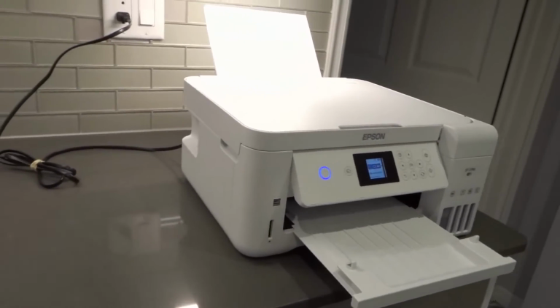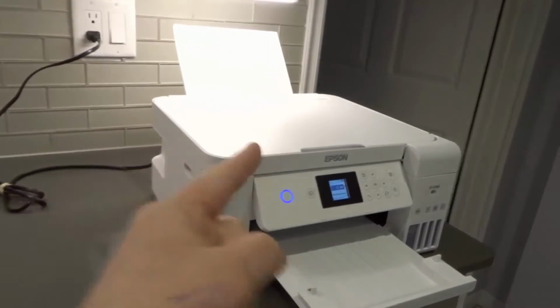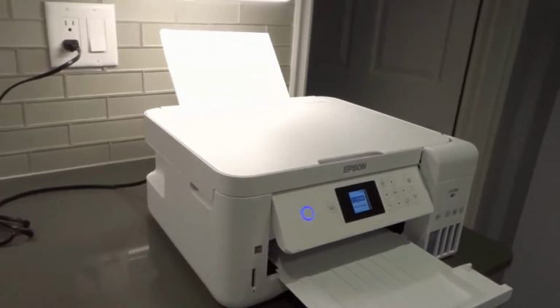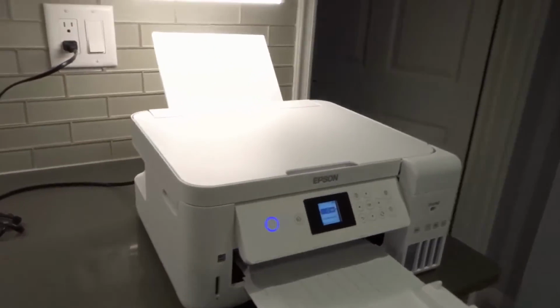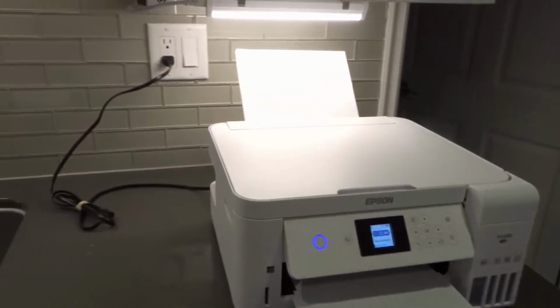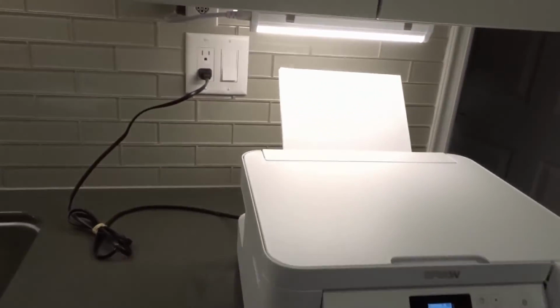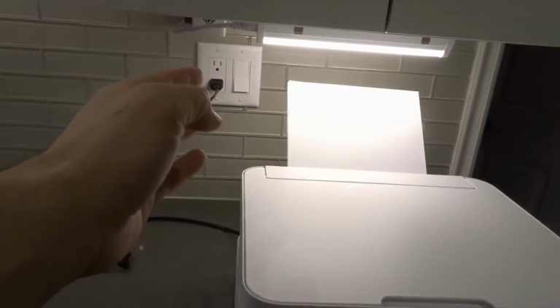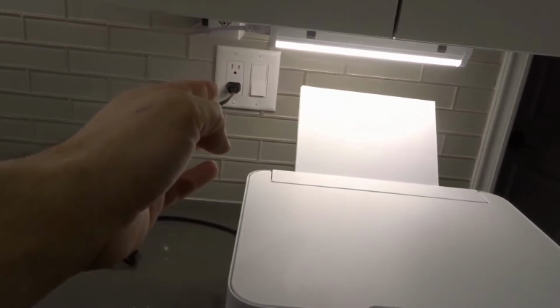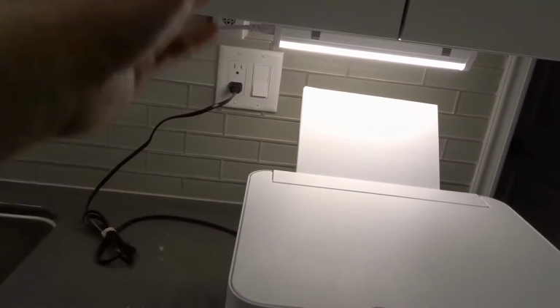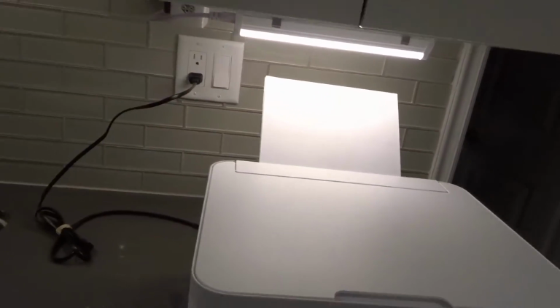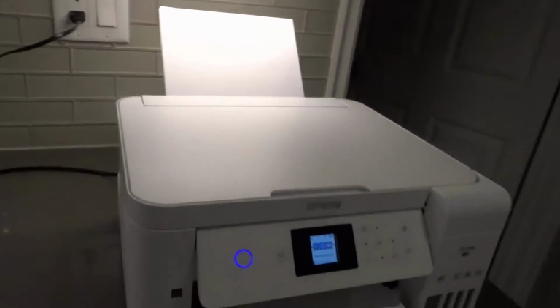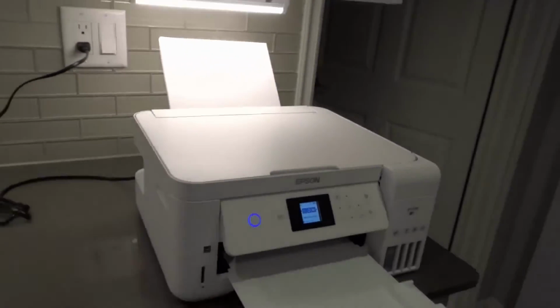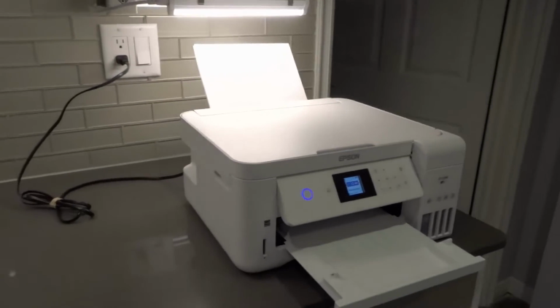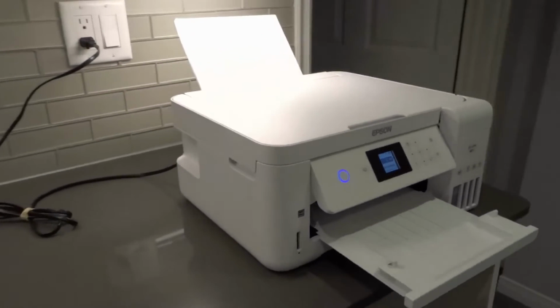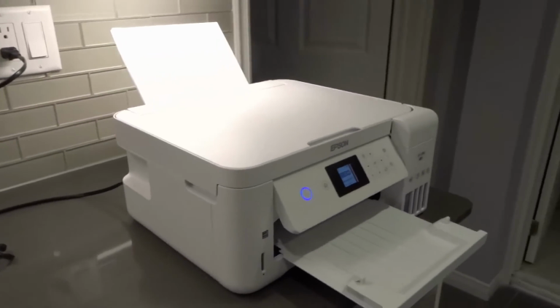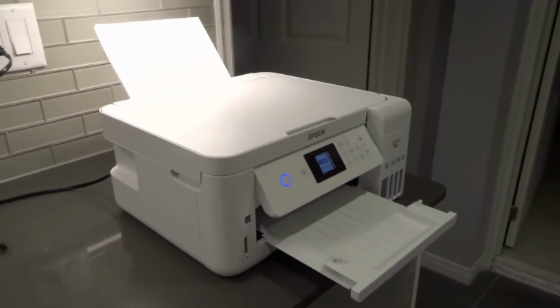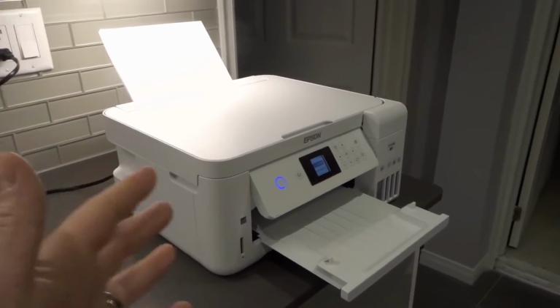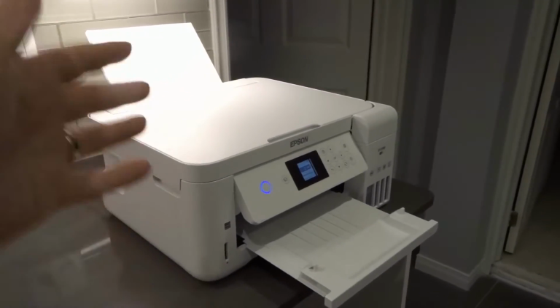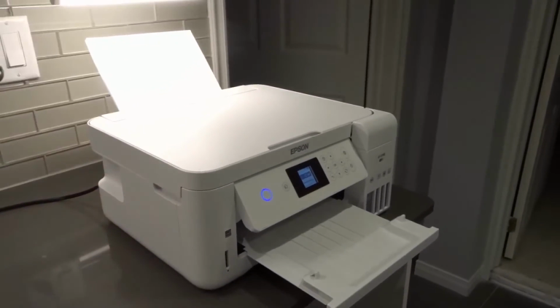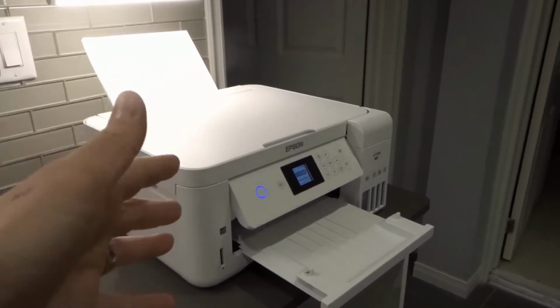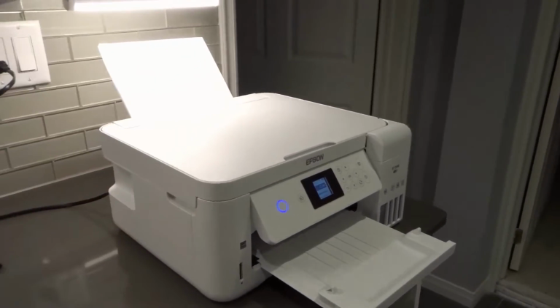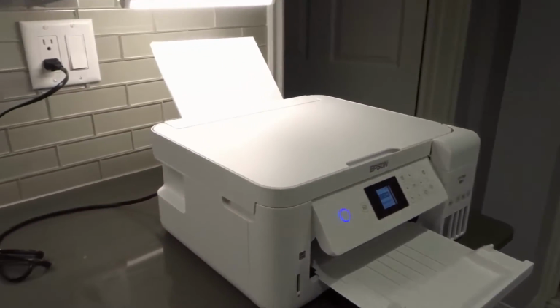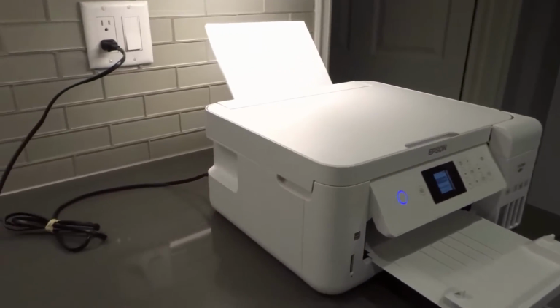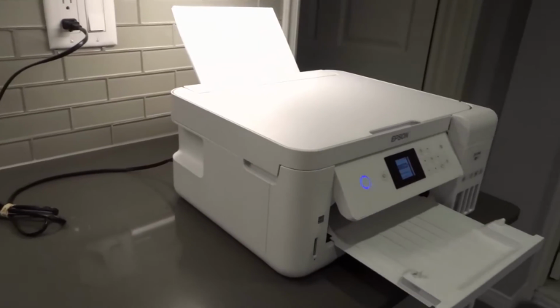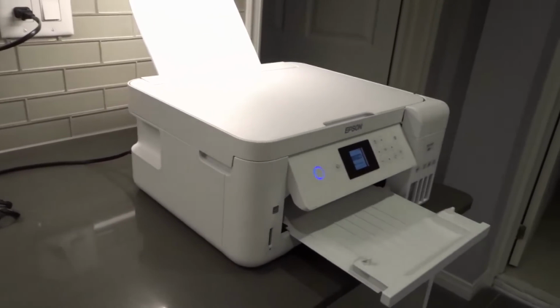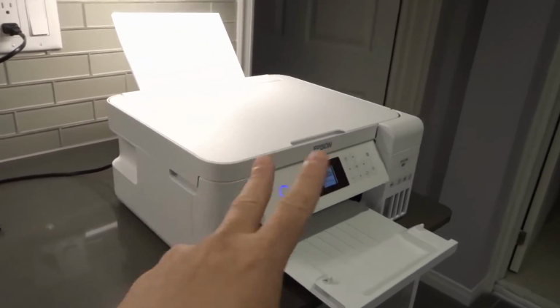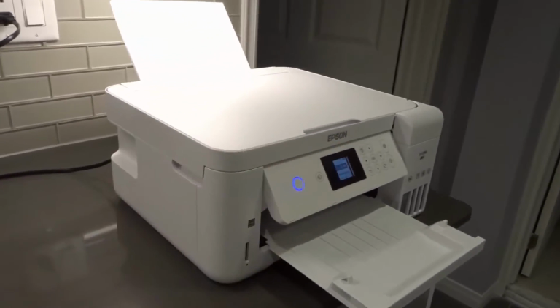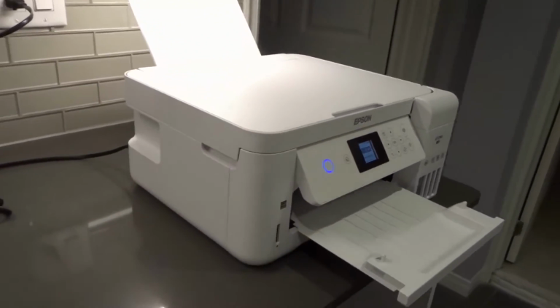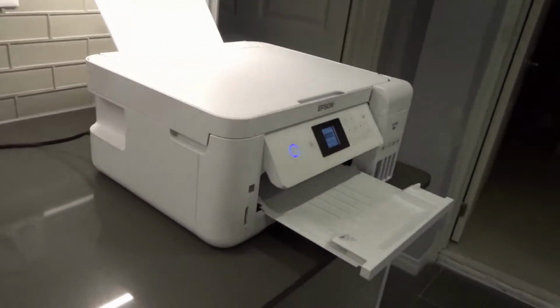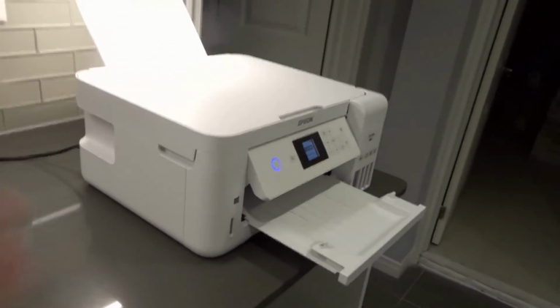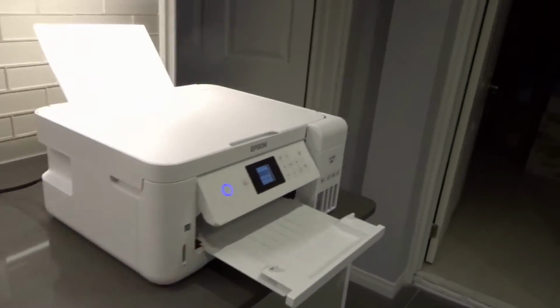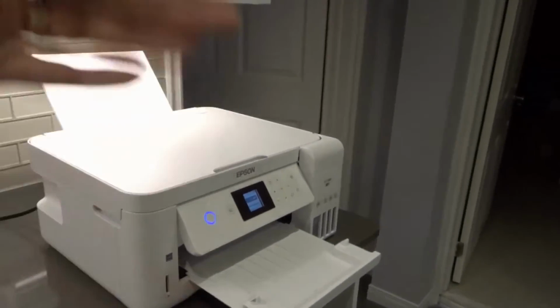Number one, the easiest thing to do is unplug the printer for a minute, then plug it back in. If it's a simple malfunction, glitch, or error, that will likely fix the problem right there.